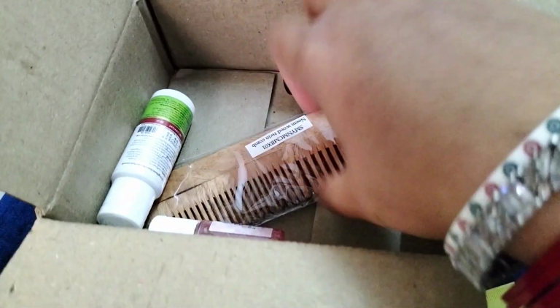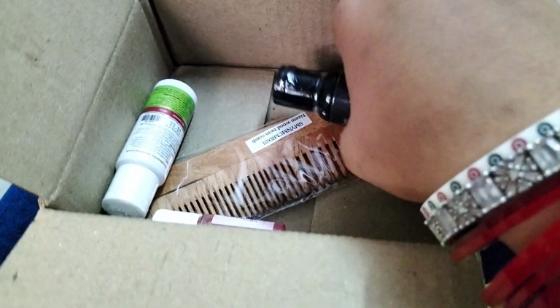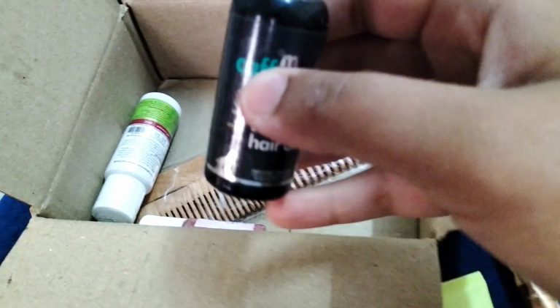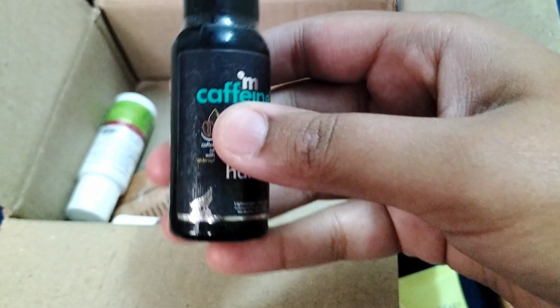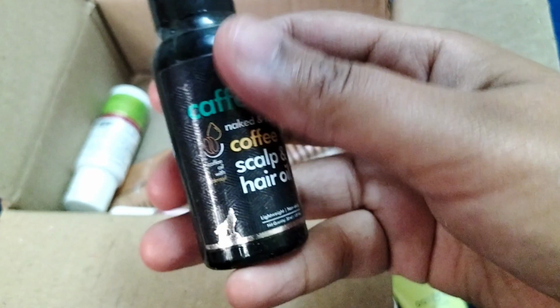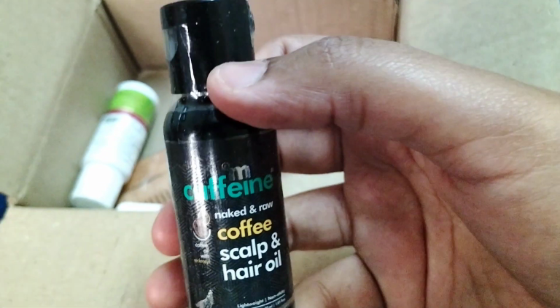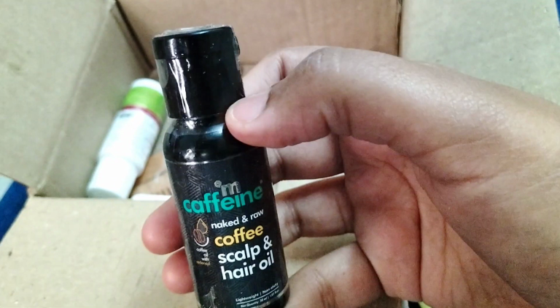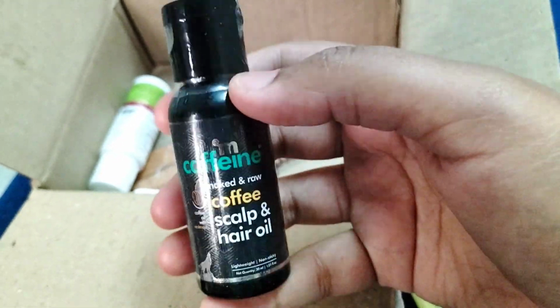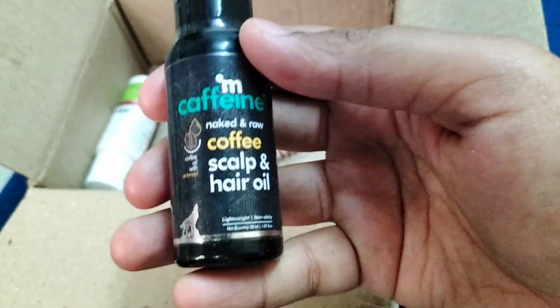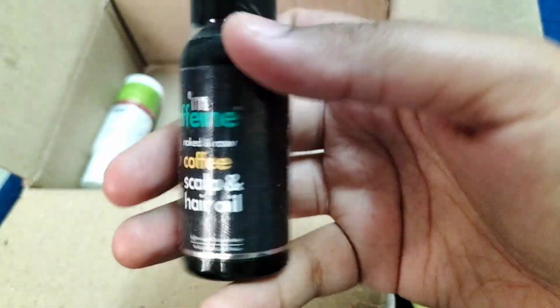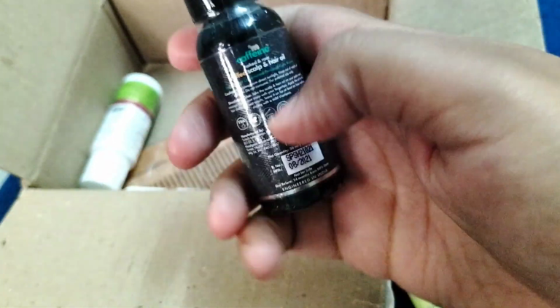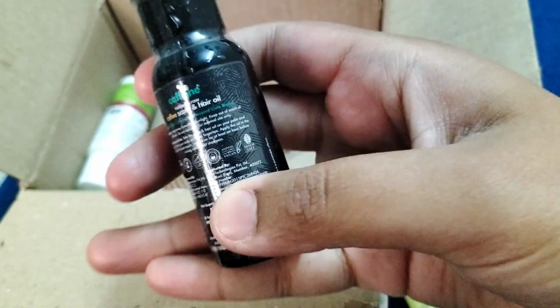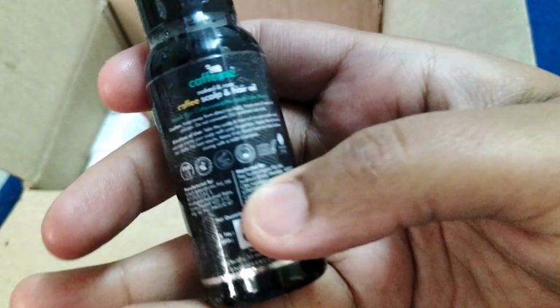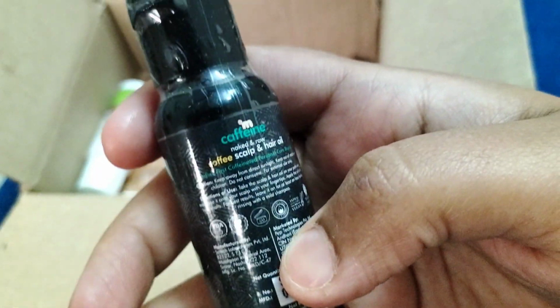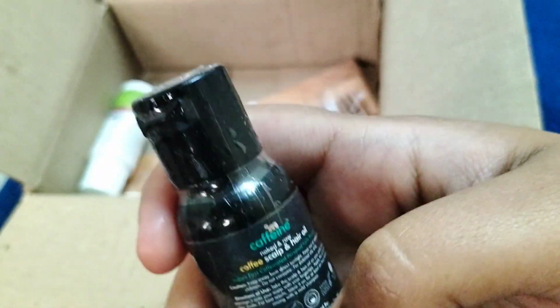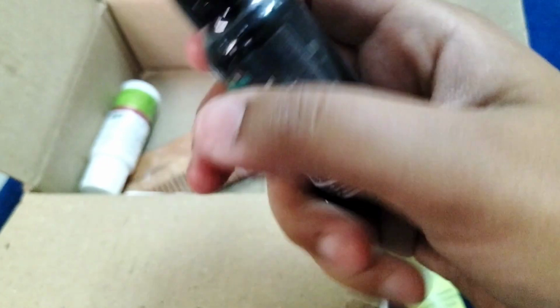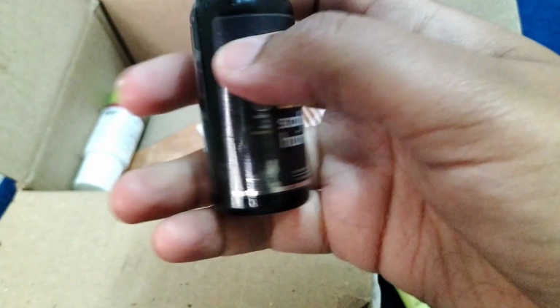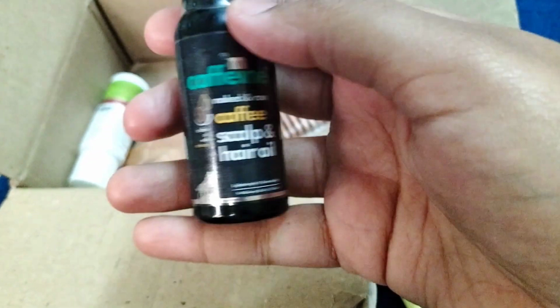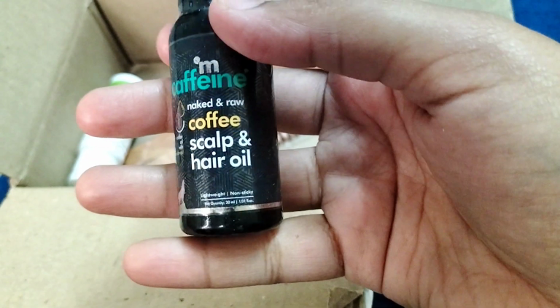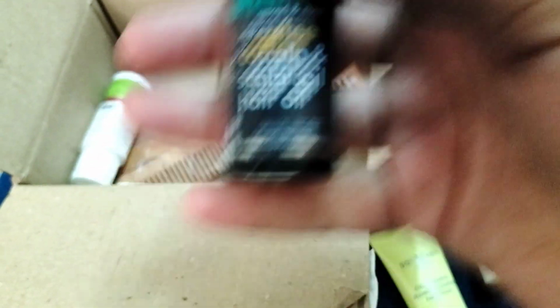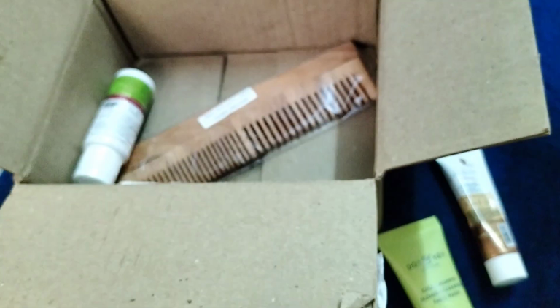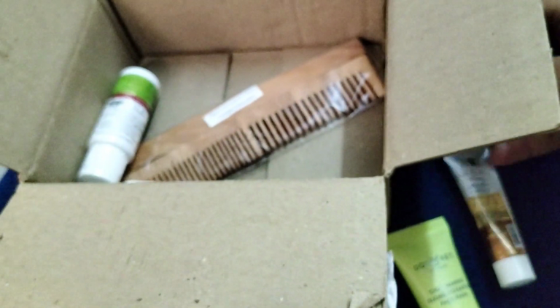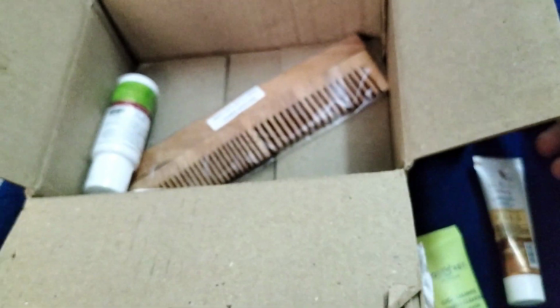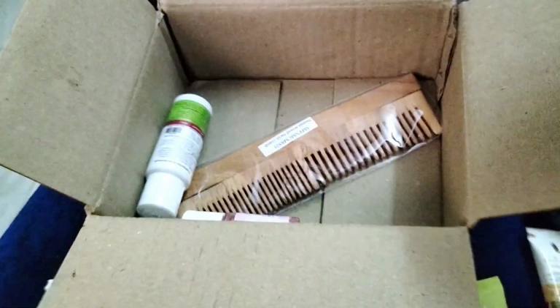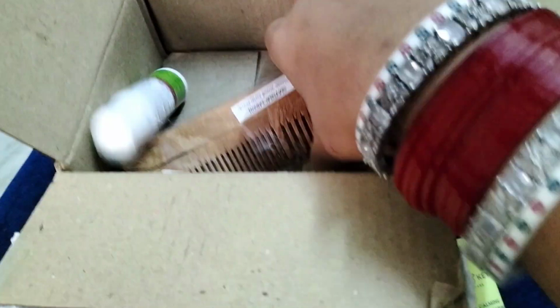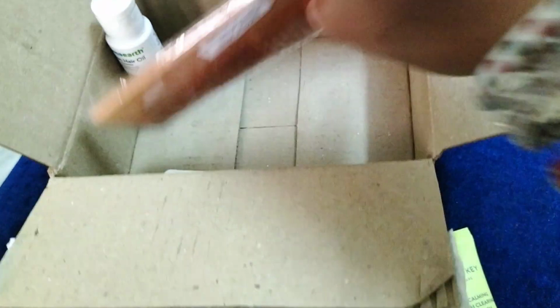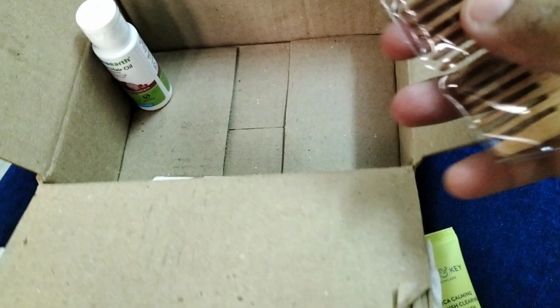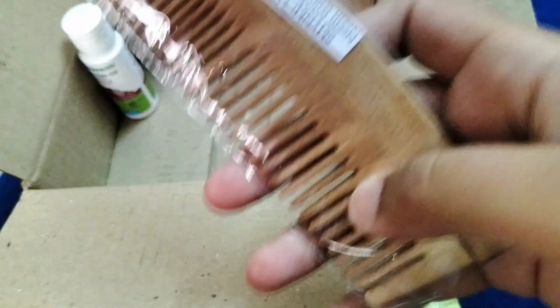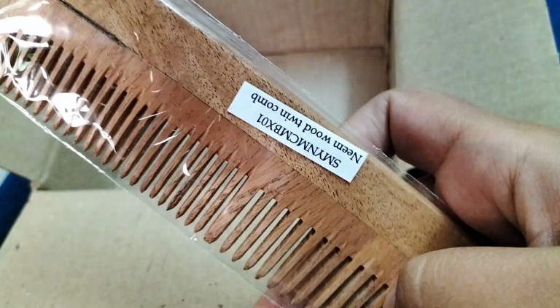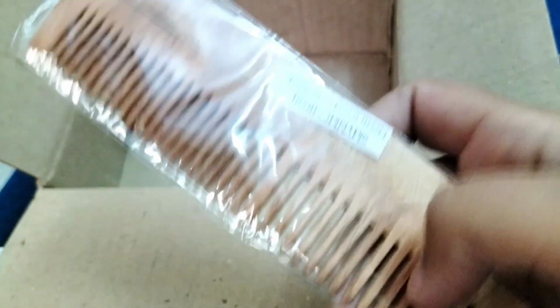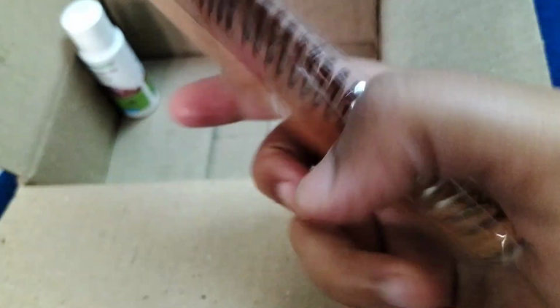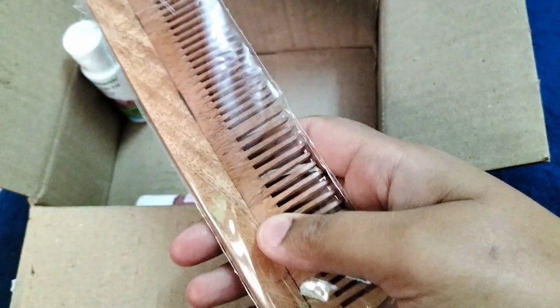The next product is M Caffeine coffee scalp hair oil. It is lightweight and its quantity is 30ml. I also received a comb — its quality I really liked and it is 2-in-1.